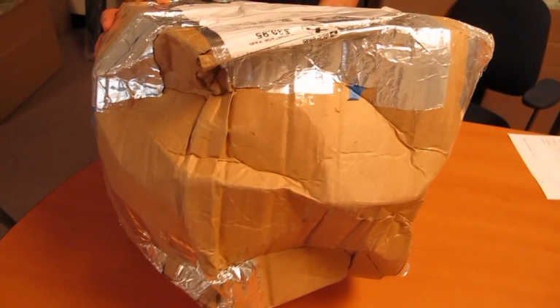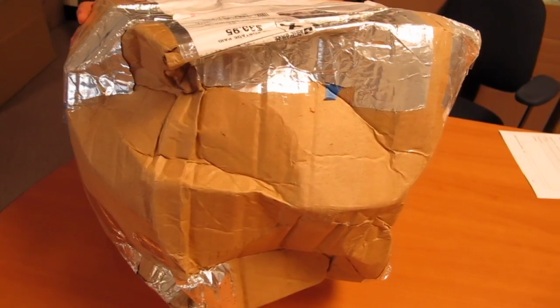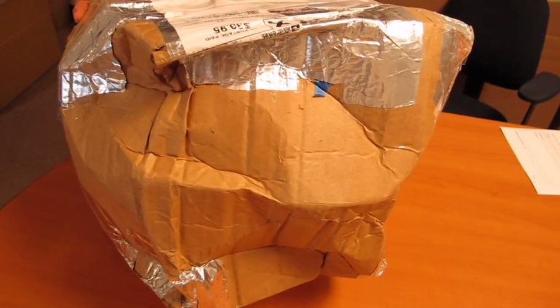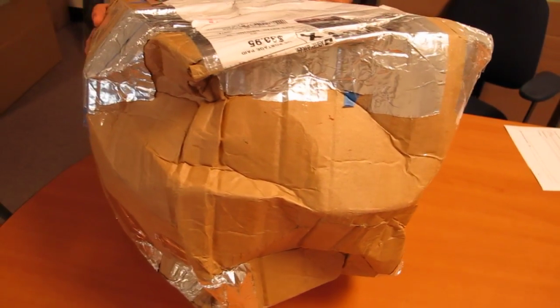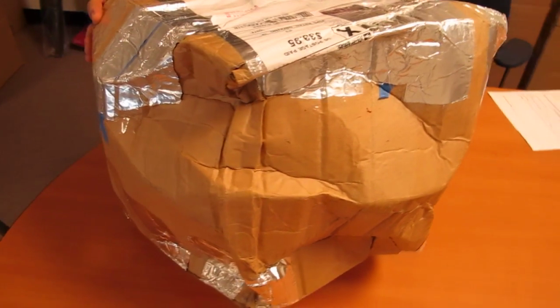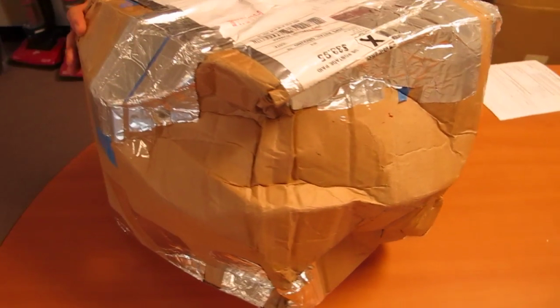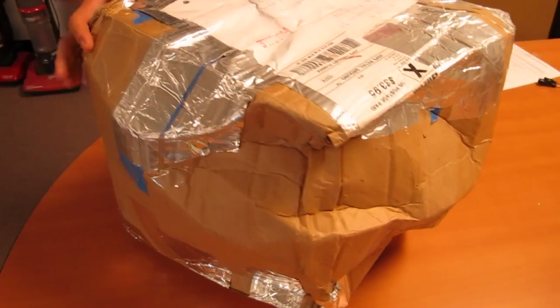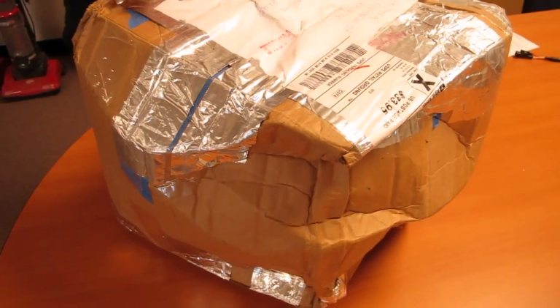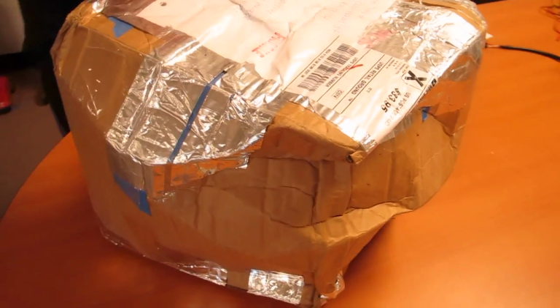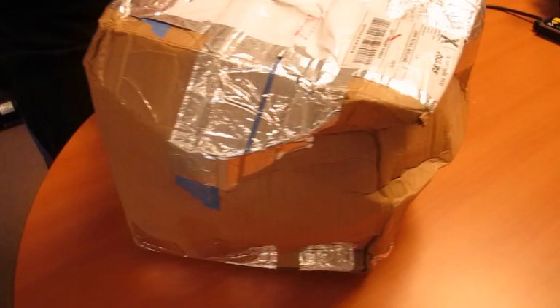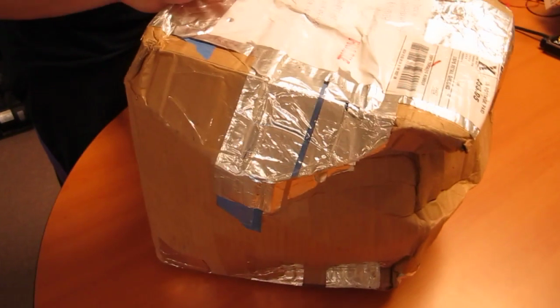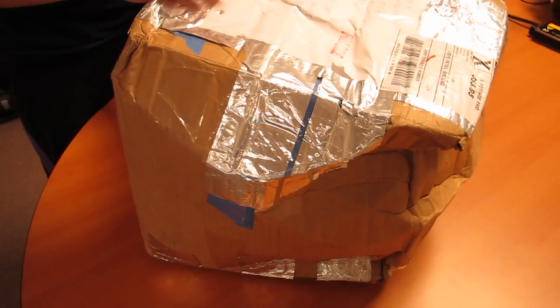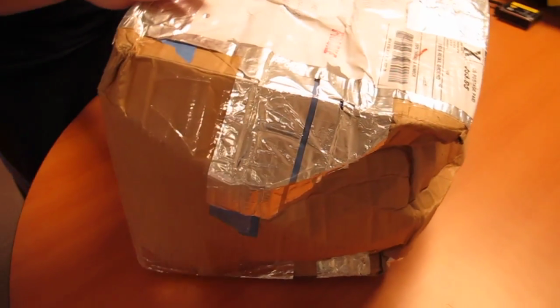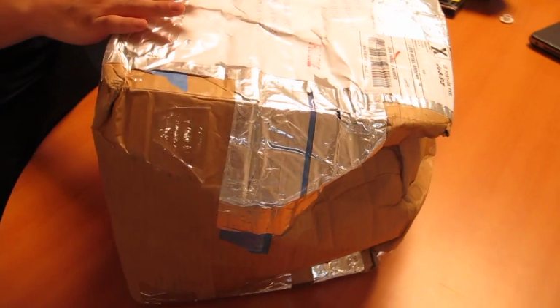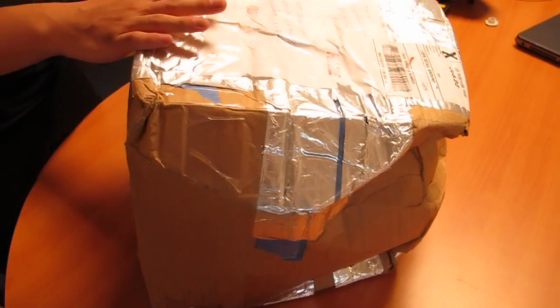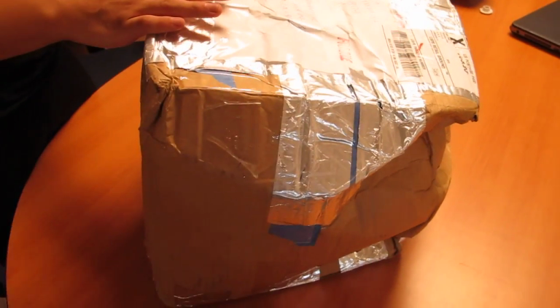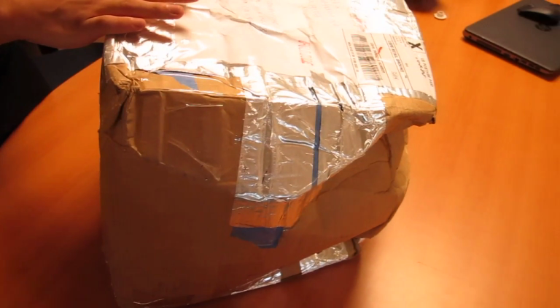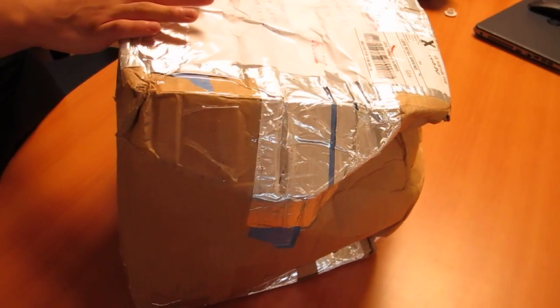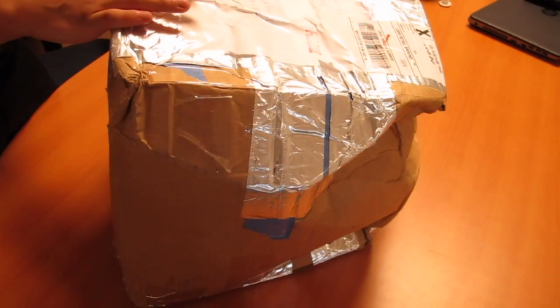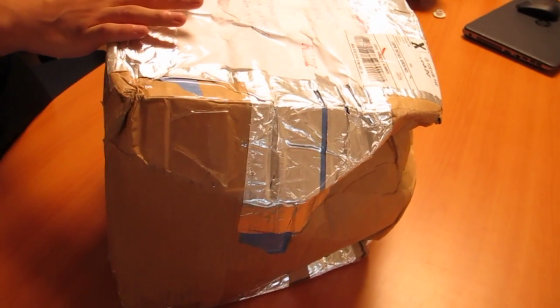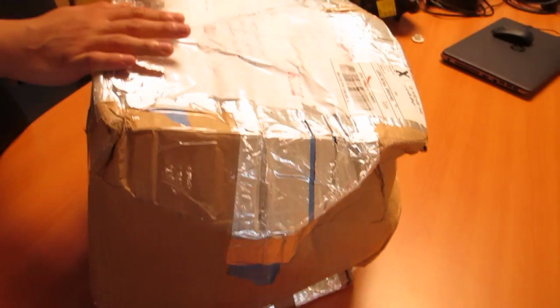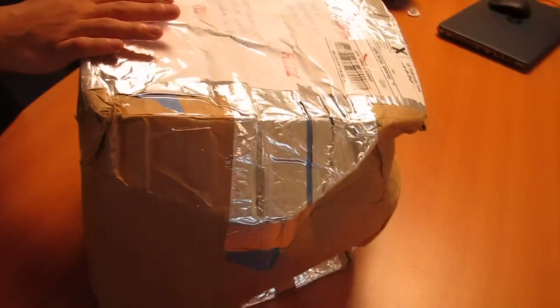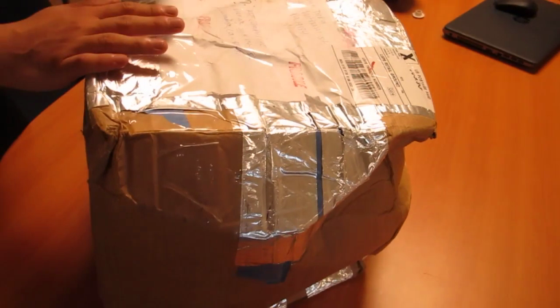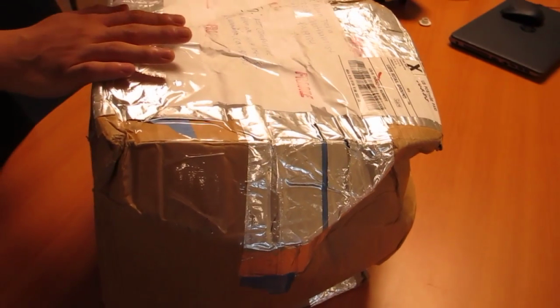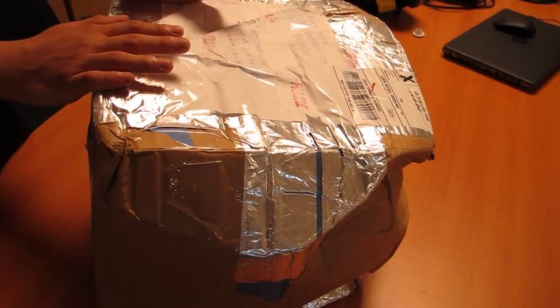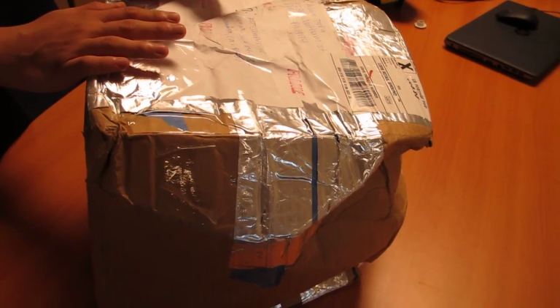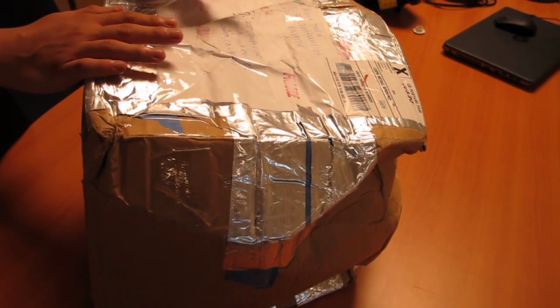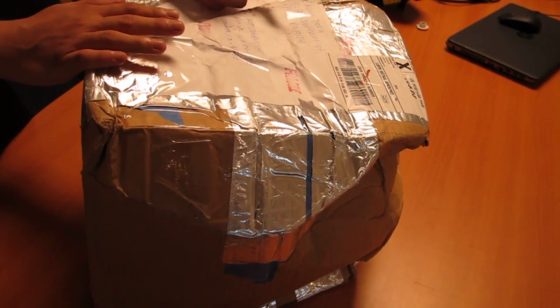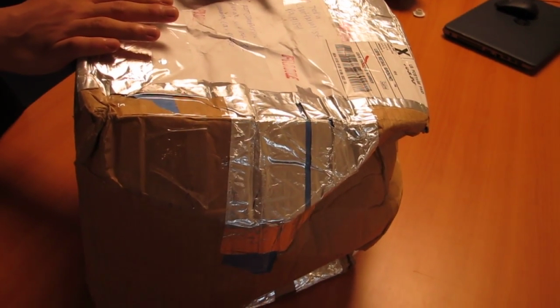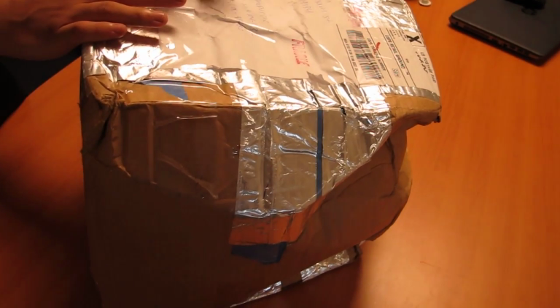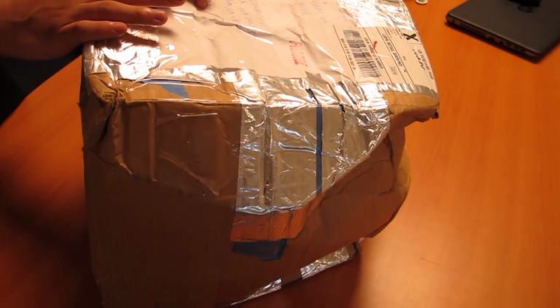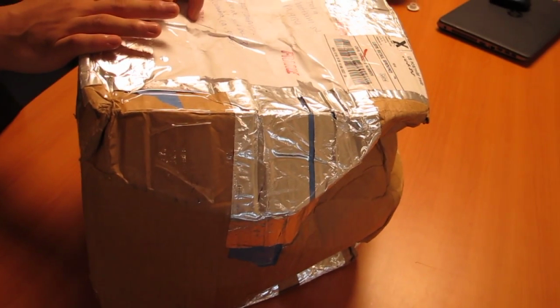I'll be going ahead and forwarding detailed photos of the return and the condition that we received. I'm a little hesitant in opening the box. I'm not too sure if you want to work with your USPS to ask what had happened in regards to this.